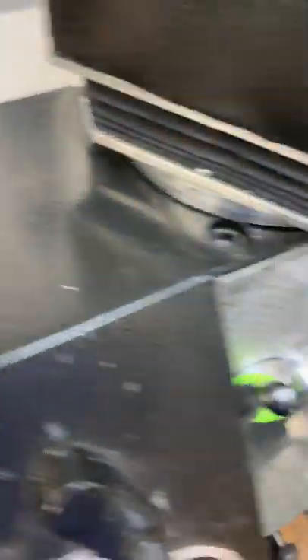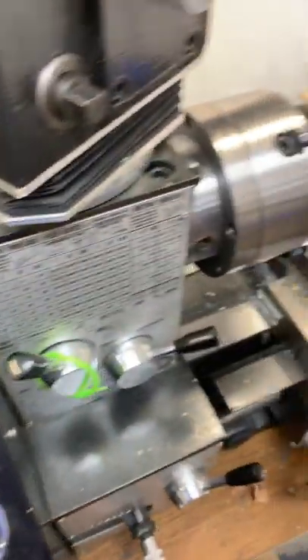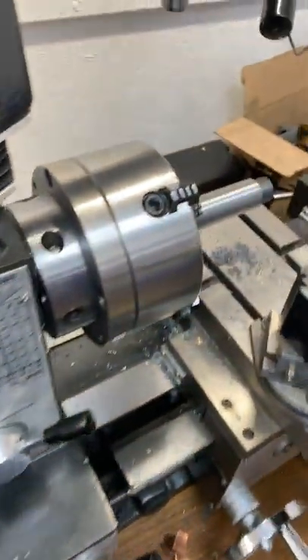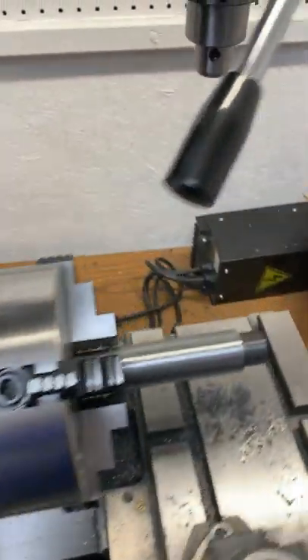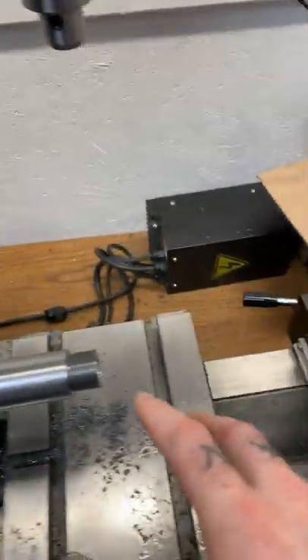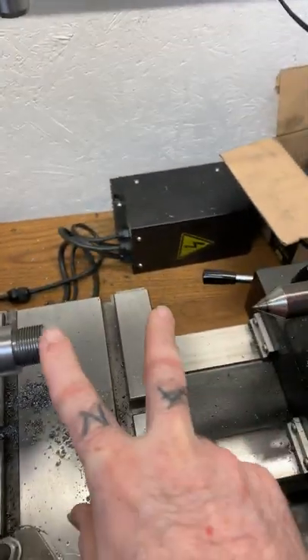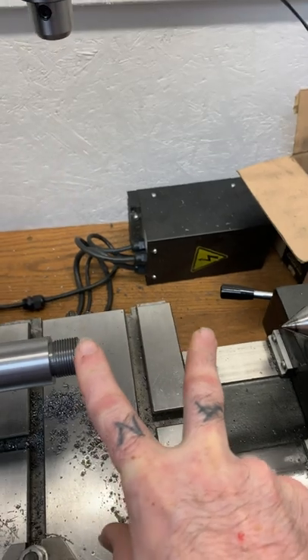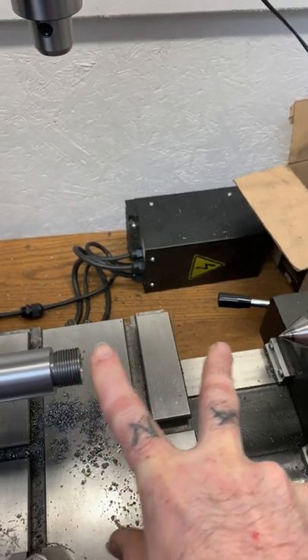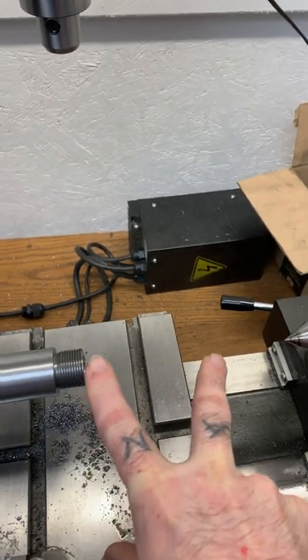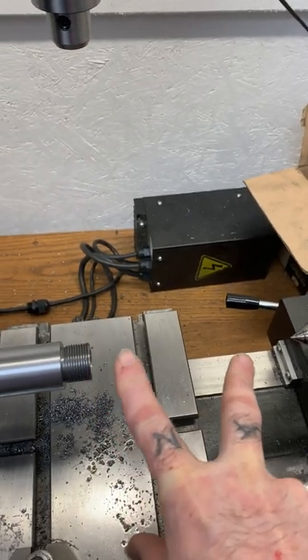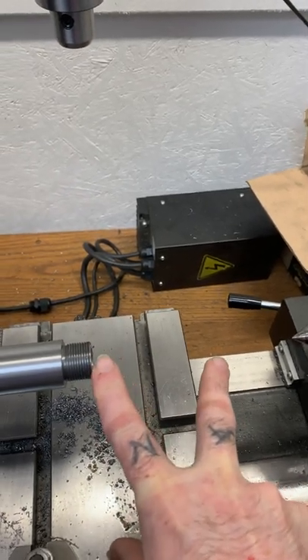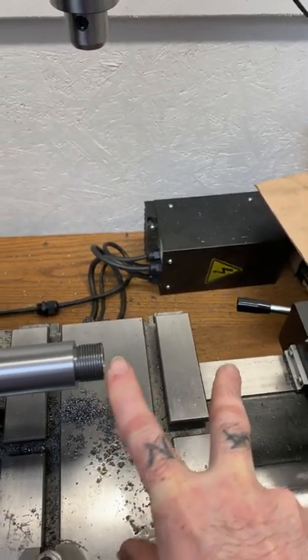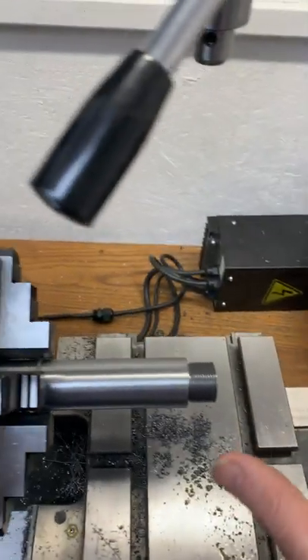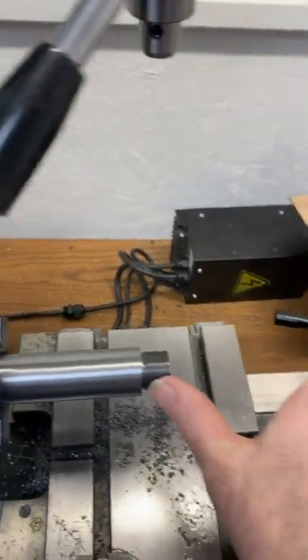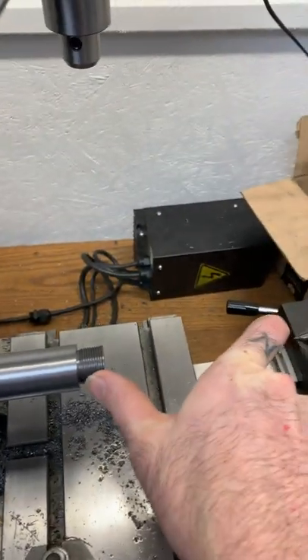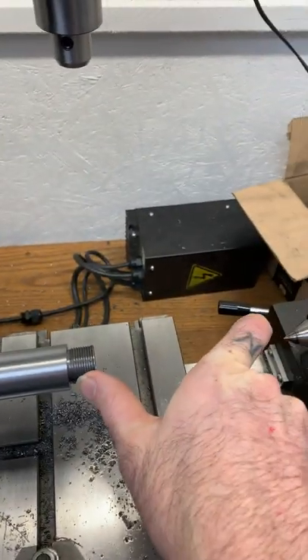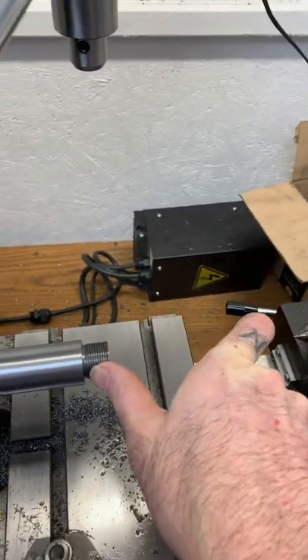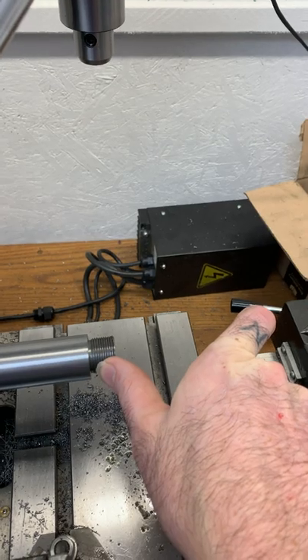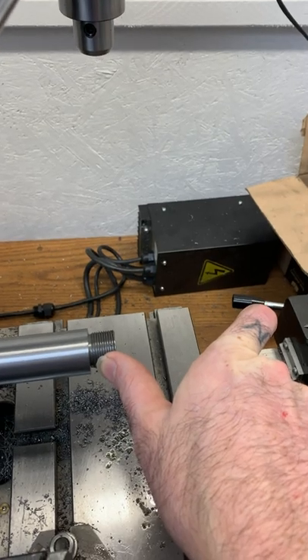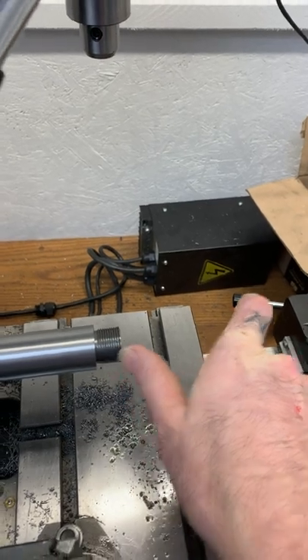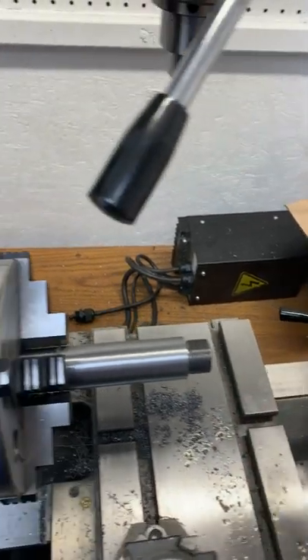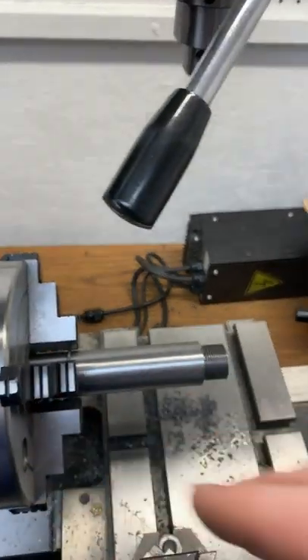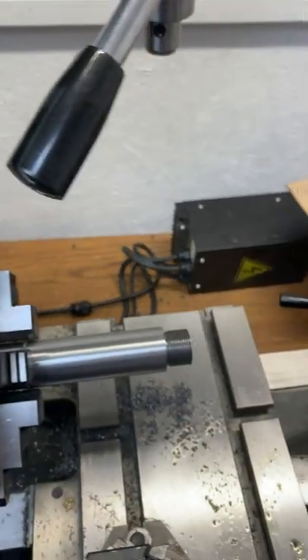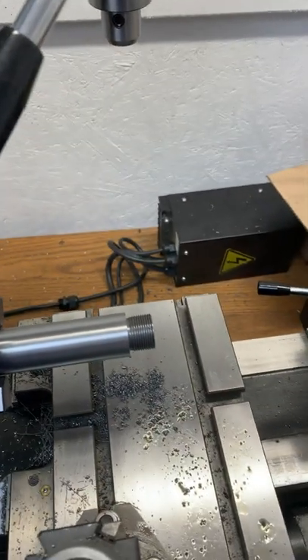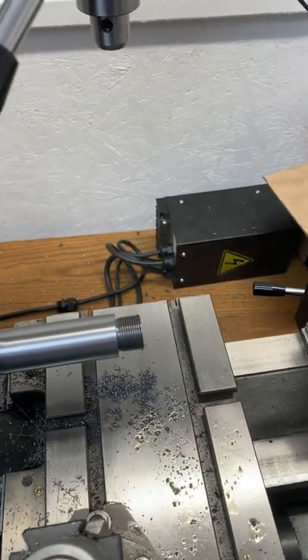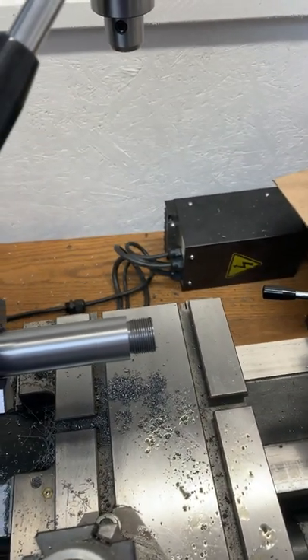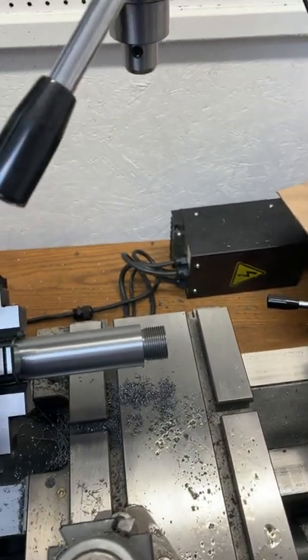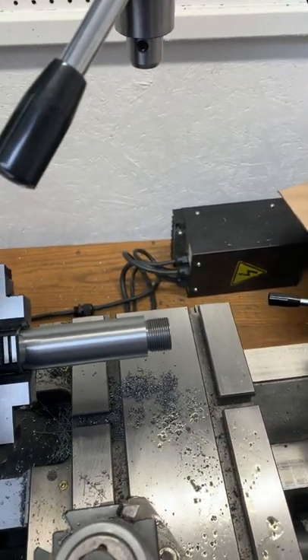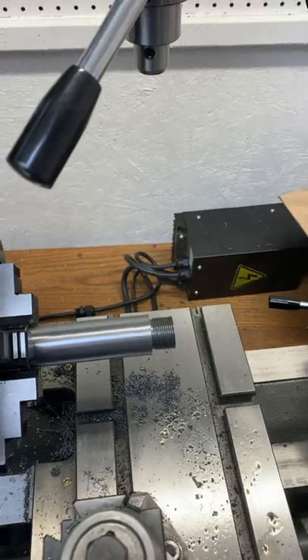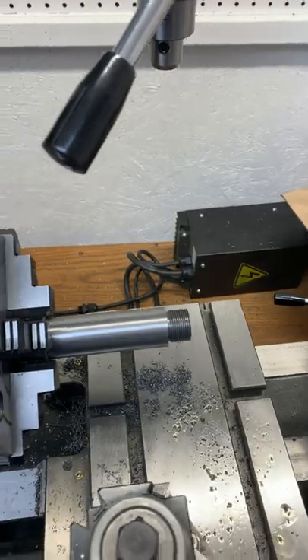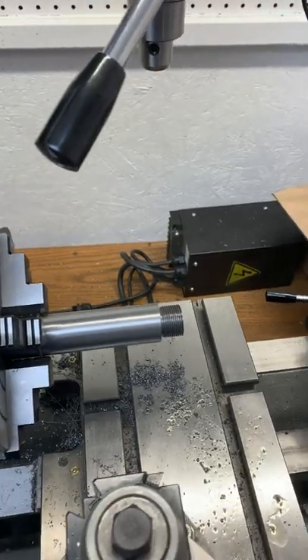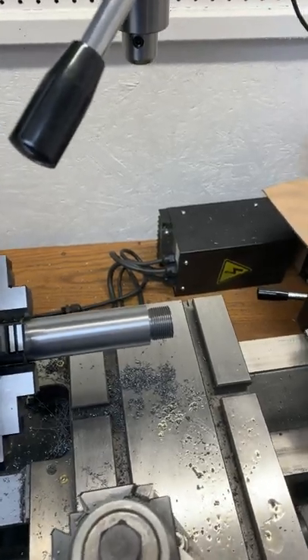He was adjusting his within about a three-inch distance and getting within two tenths. So that means within that three-inch distance he might be out two tenths, but over the whole length of the barrel he might be out two thousandths, which is quite a bit when you're trying to do precision work.